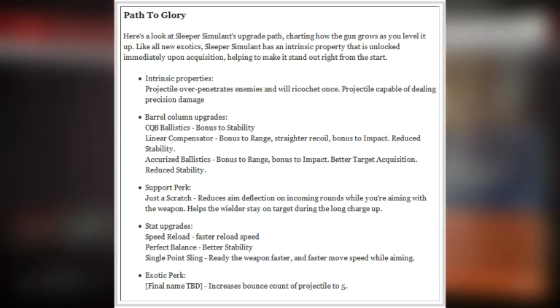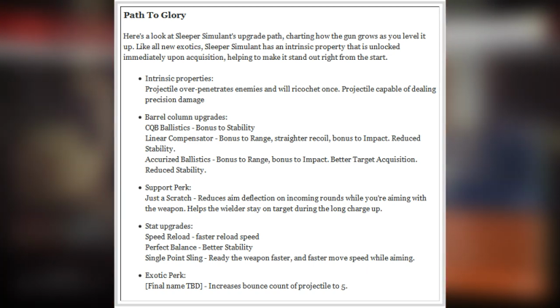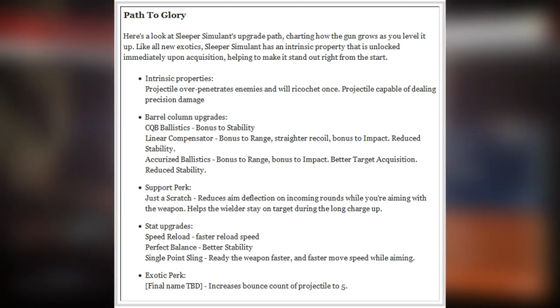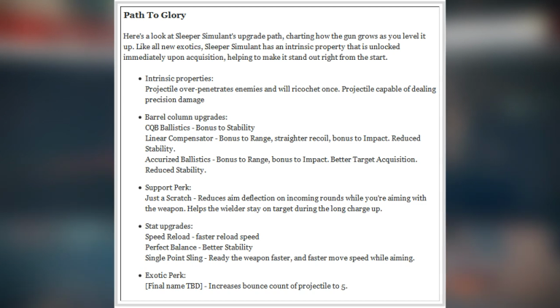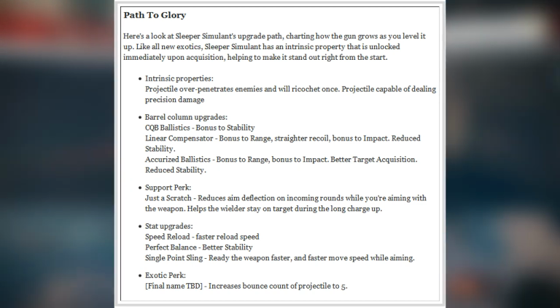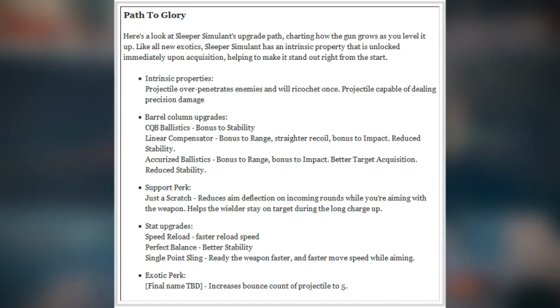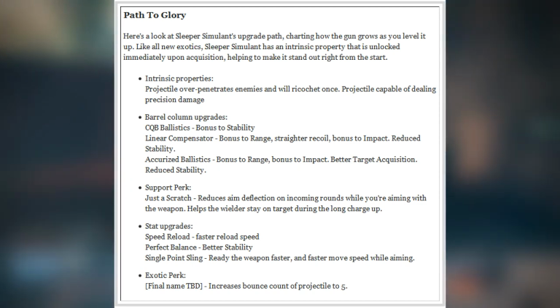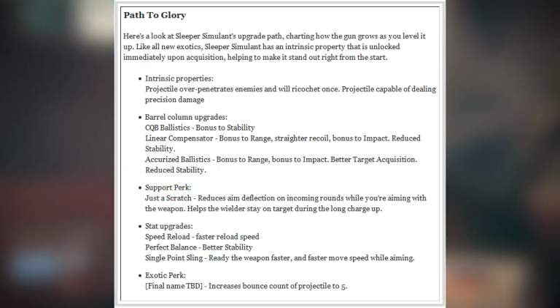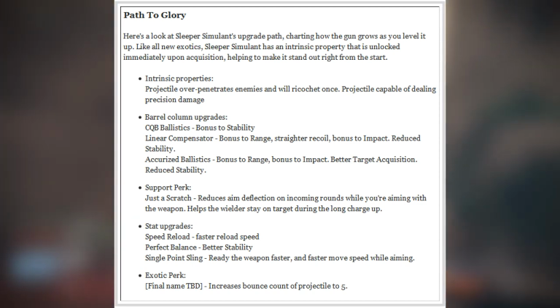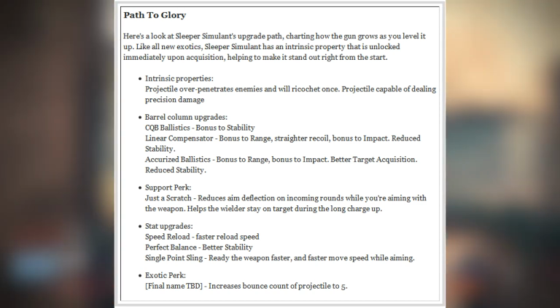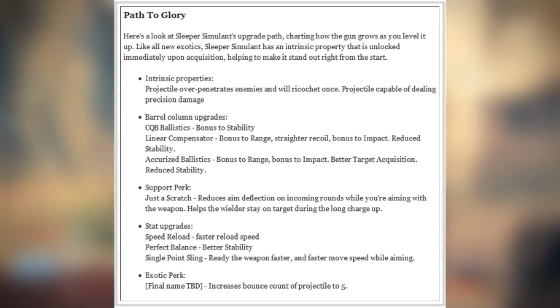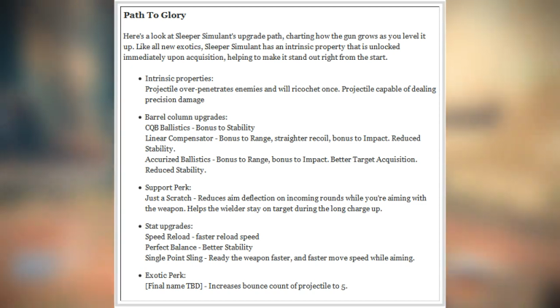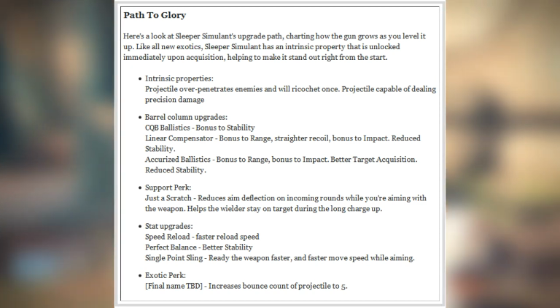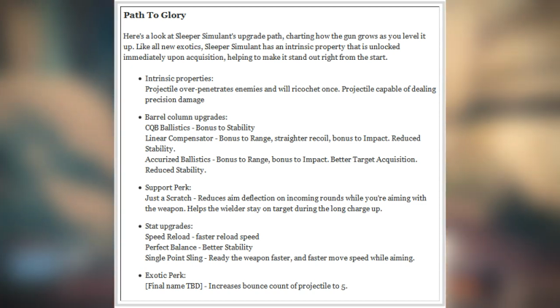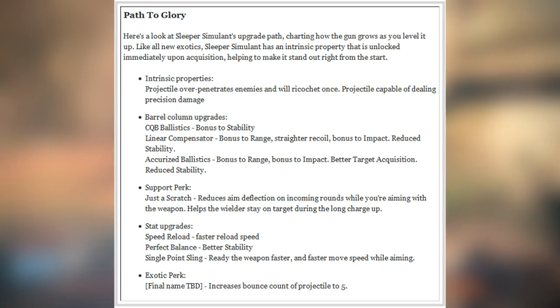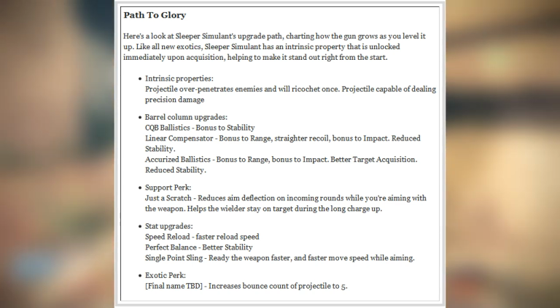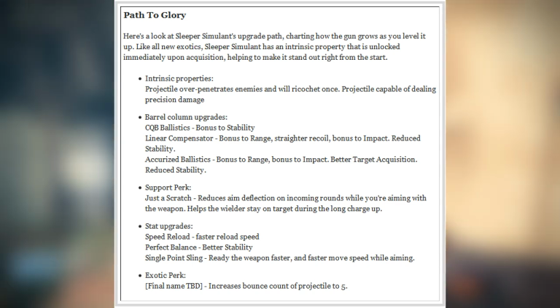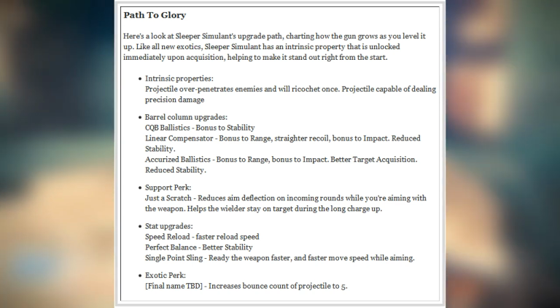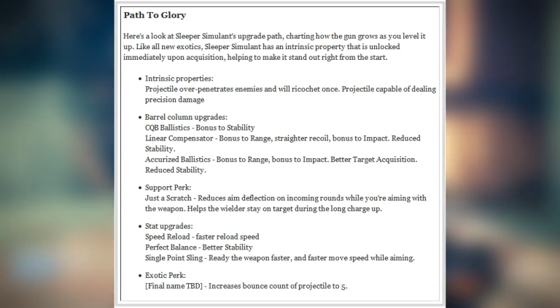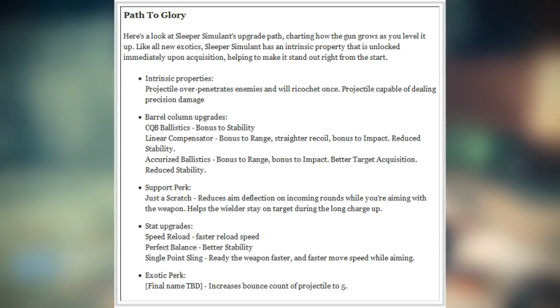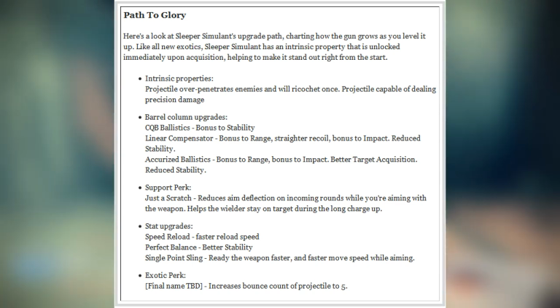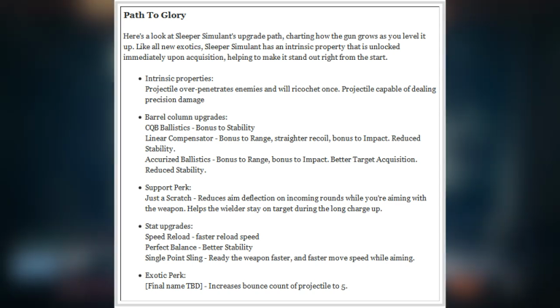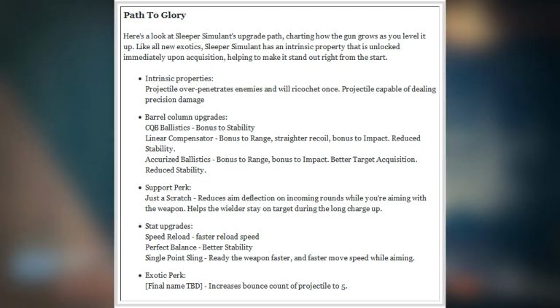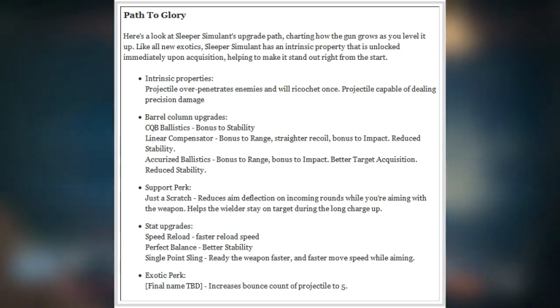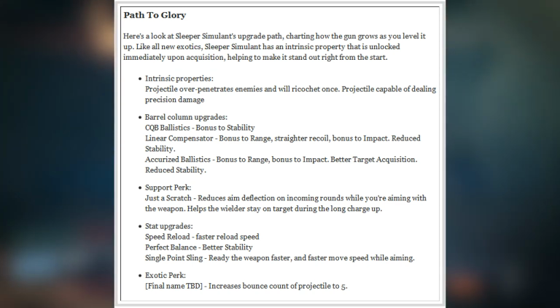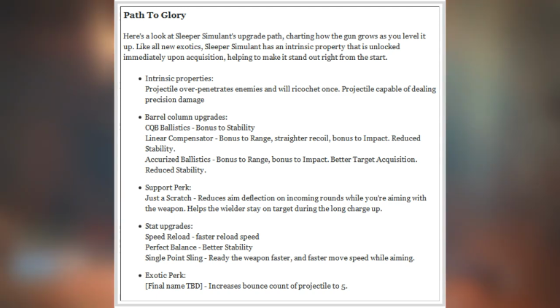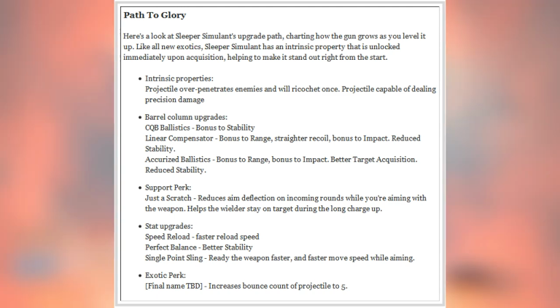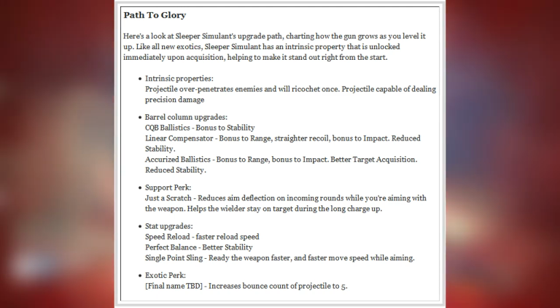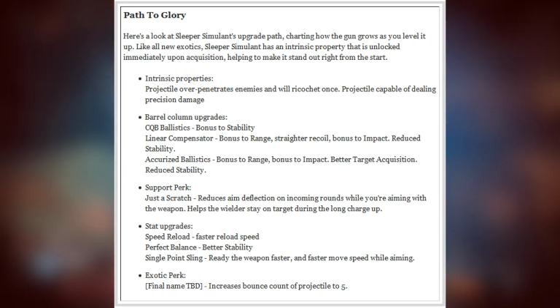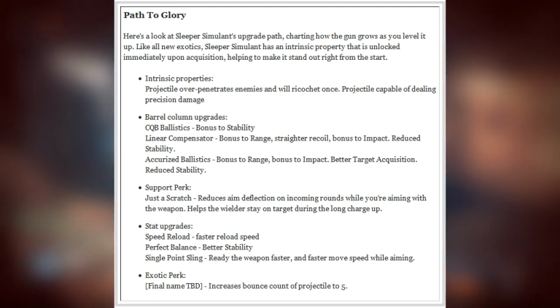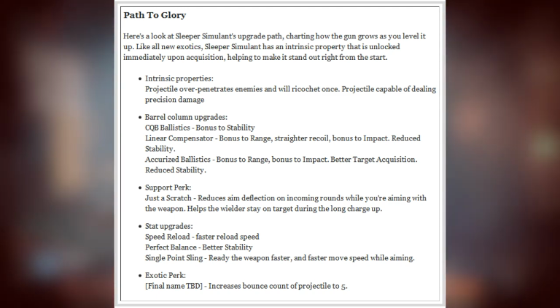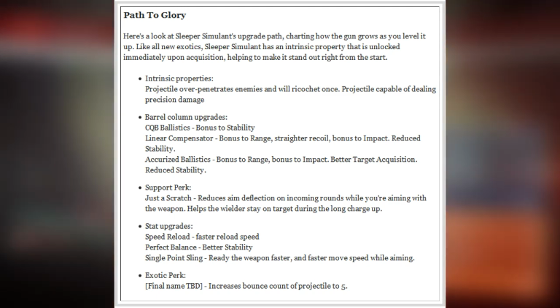That intrinsic perk means the projectile over-penetrates enemies and will ricochet once. The projectile is also capable of dealing precision damage. So you can get collaterals with this weapon, you can get double headshots, and not only that — it will also bounce off a surface and do more damage to anything else it hits. I think you have to be bang-on accurate with this weapon to cause damage with it.